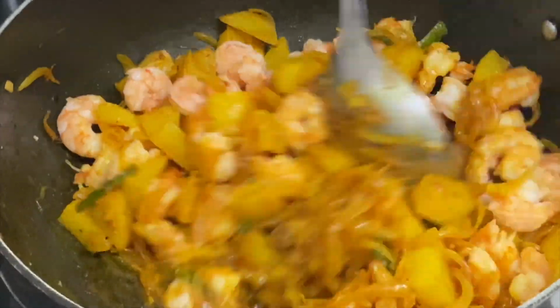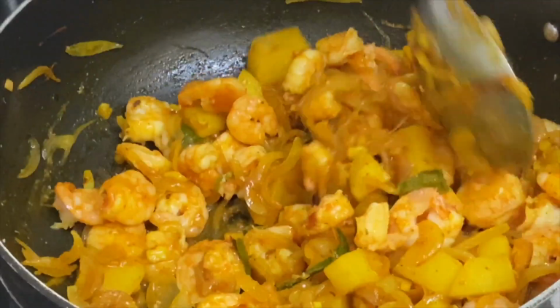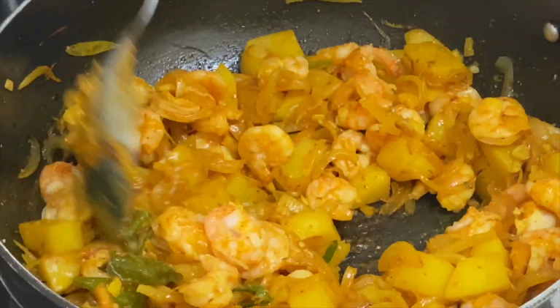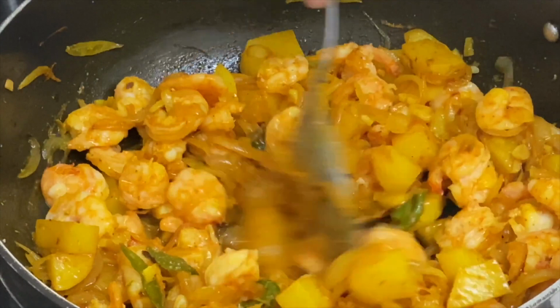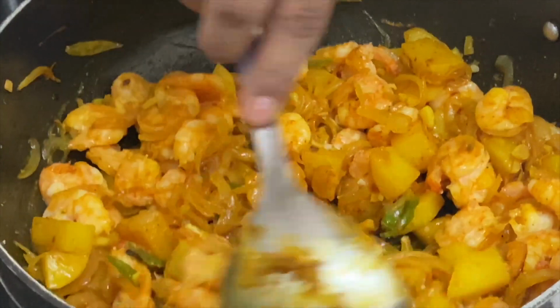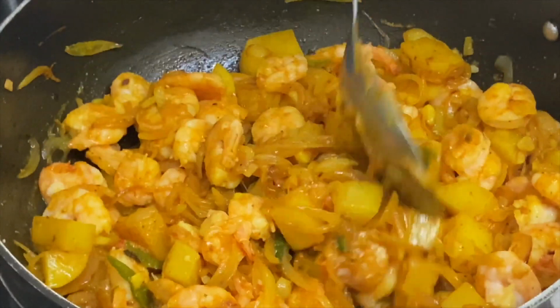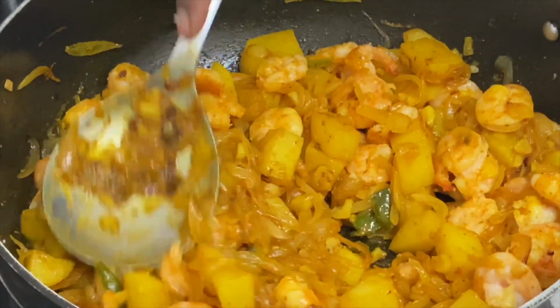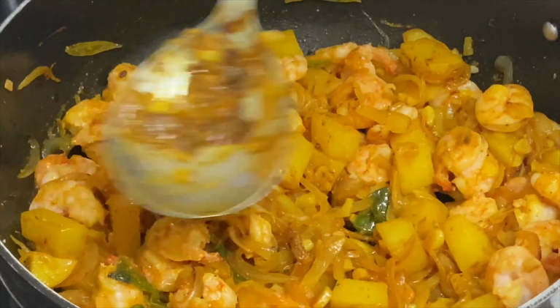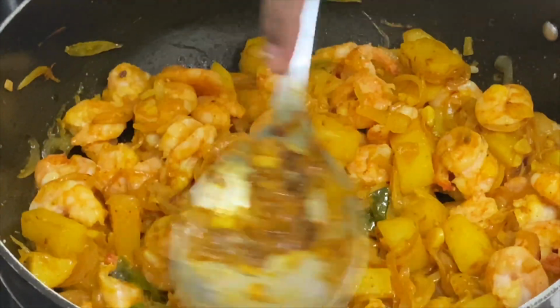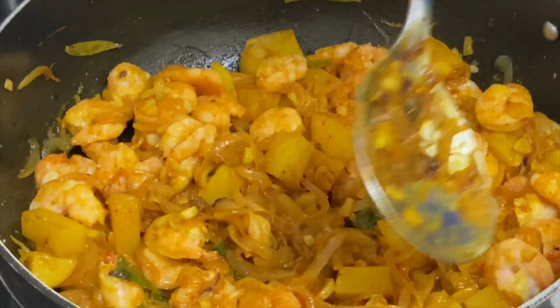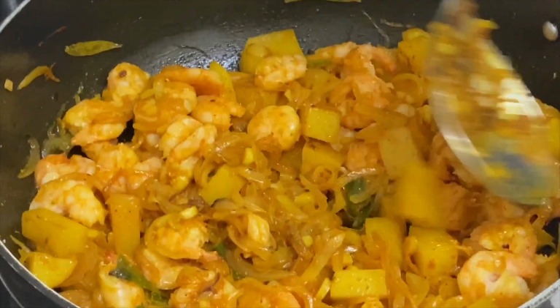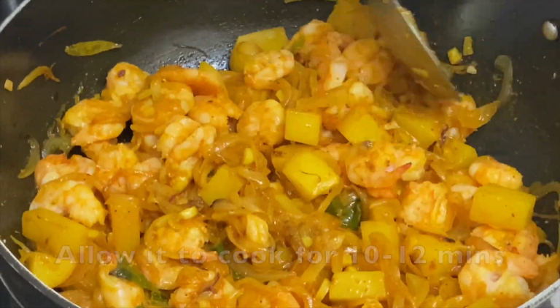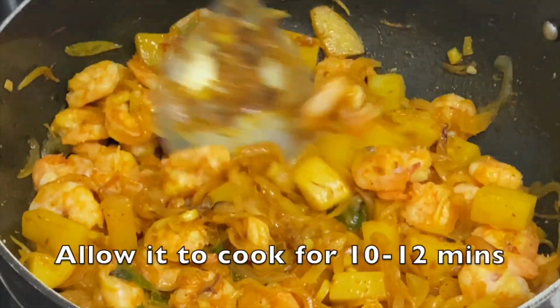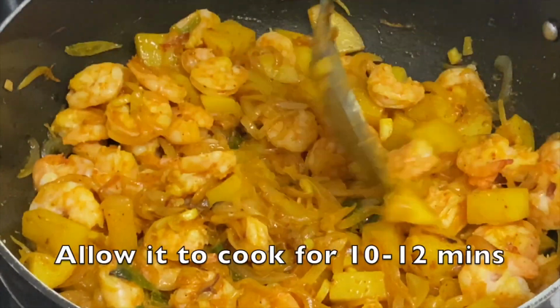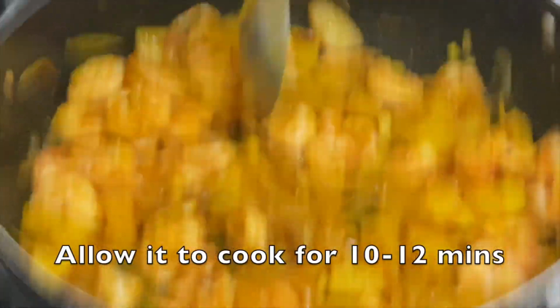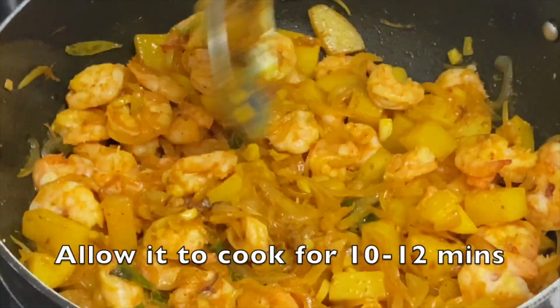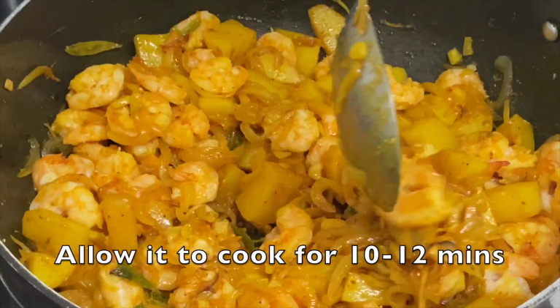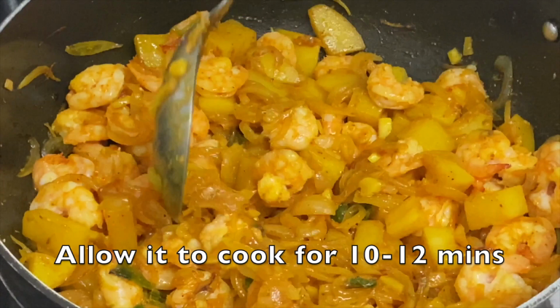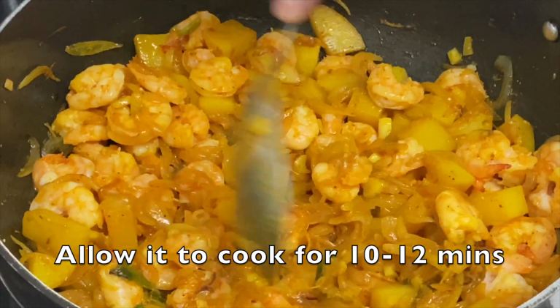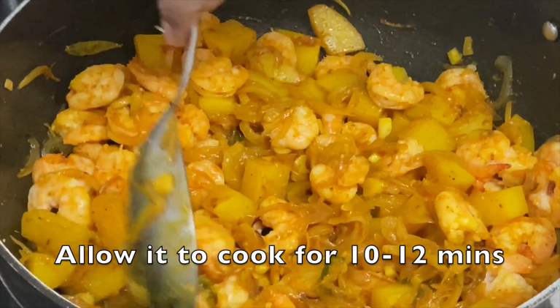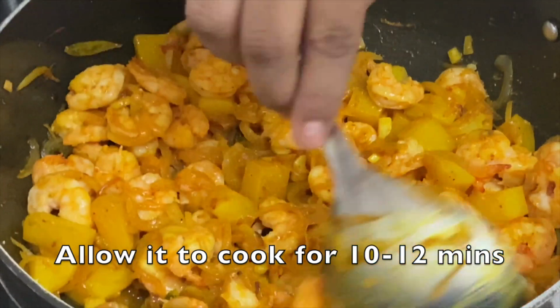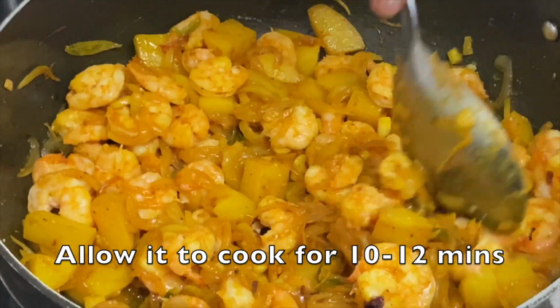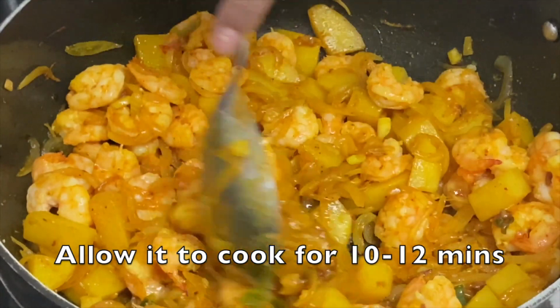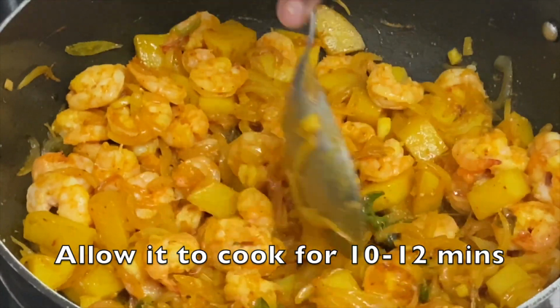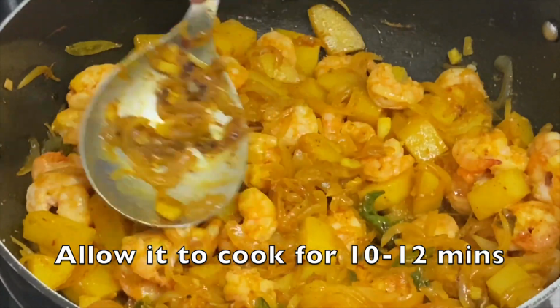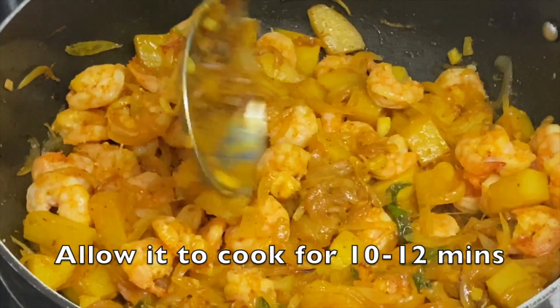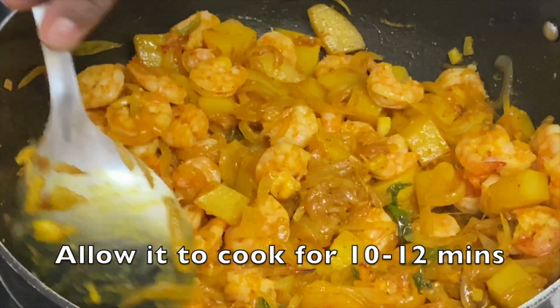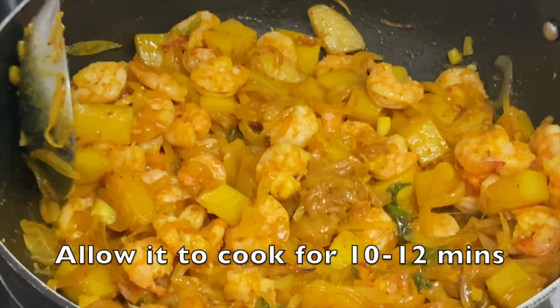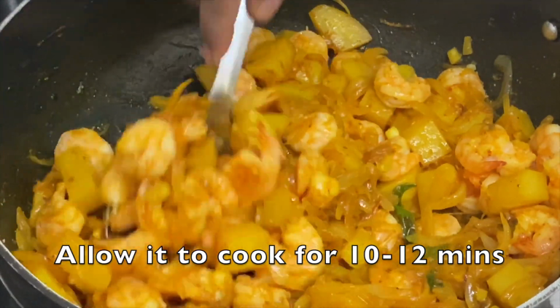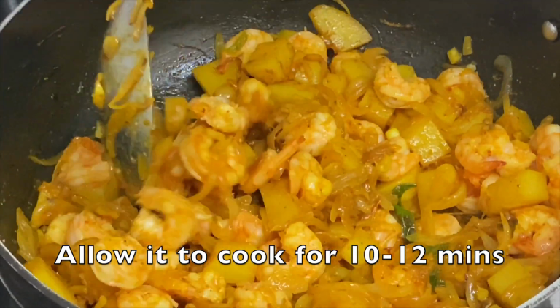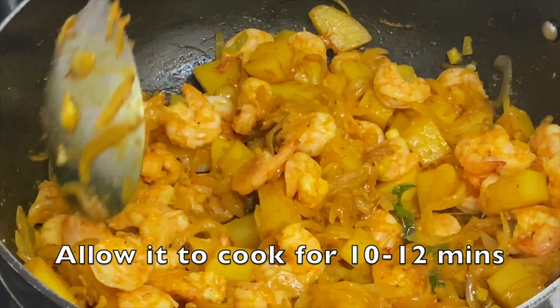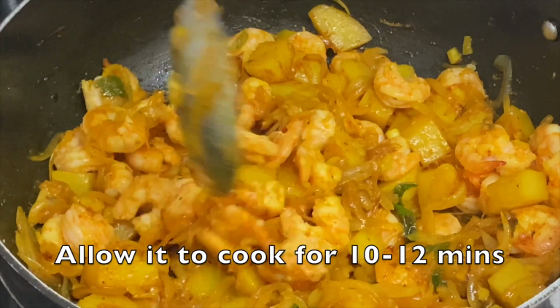Now we'll just leave it for the potatoes to get cooked for another 10 to 12 minutes. And then we can have this with some nice hot chapatis or some dal rice.